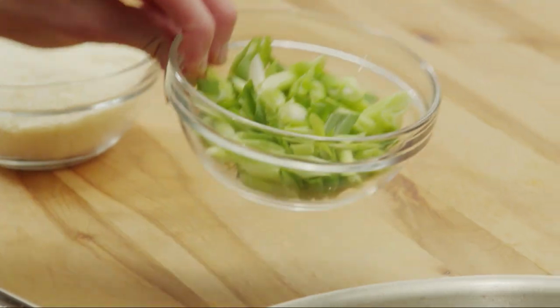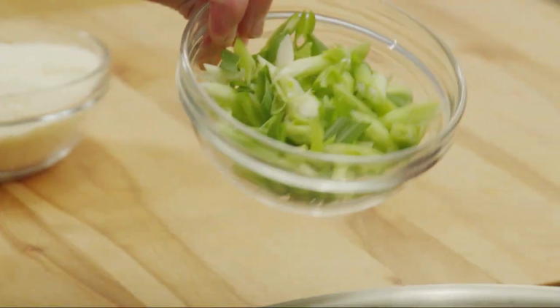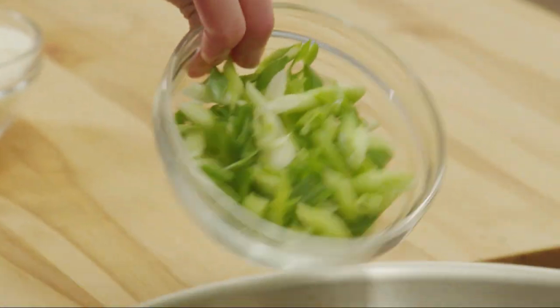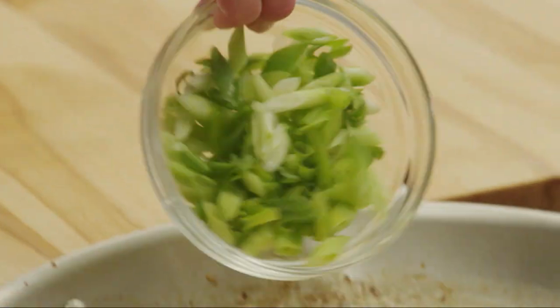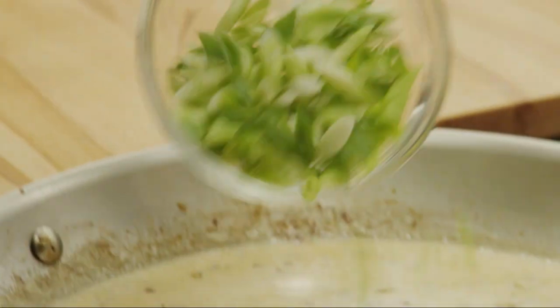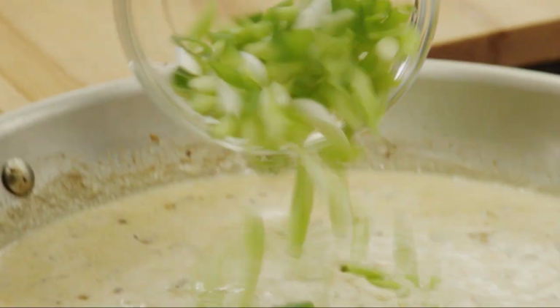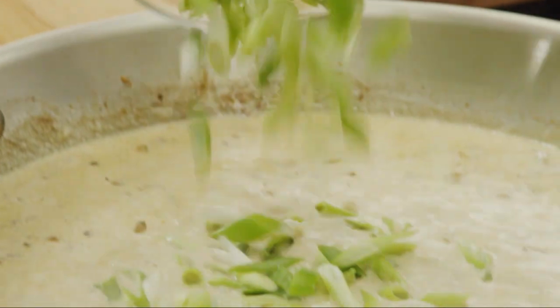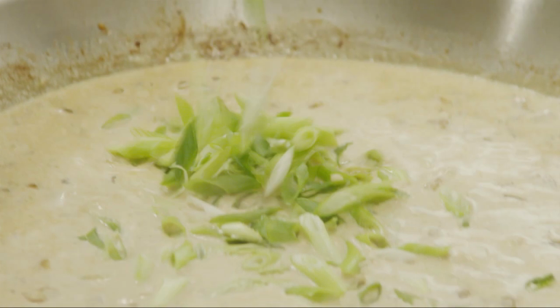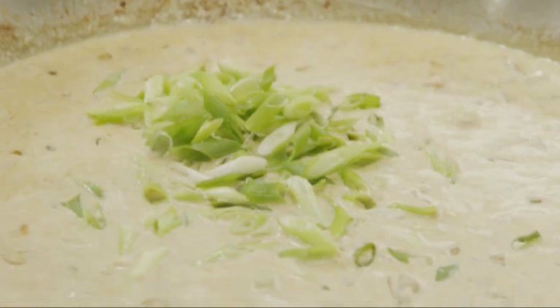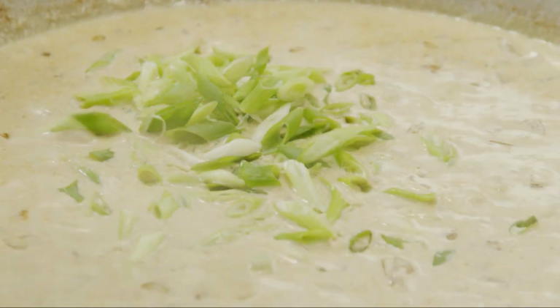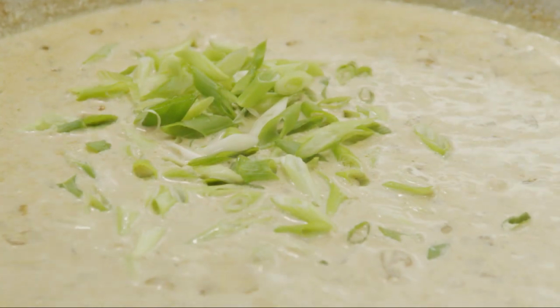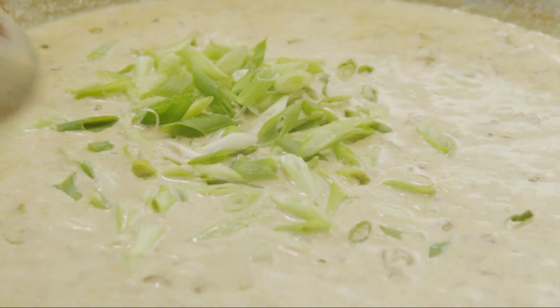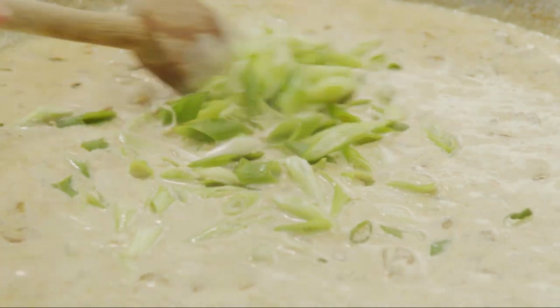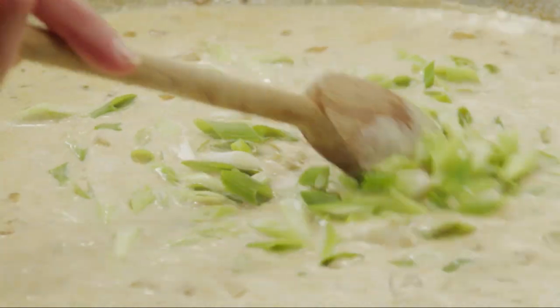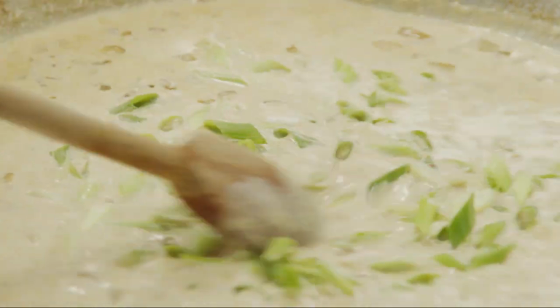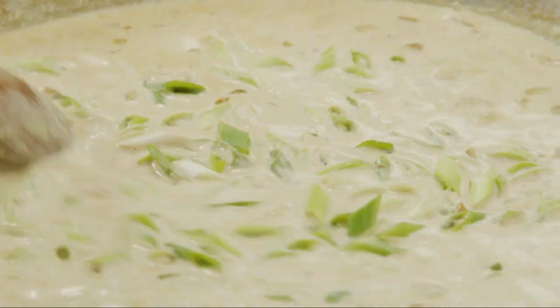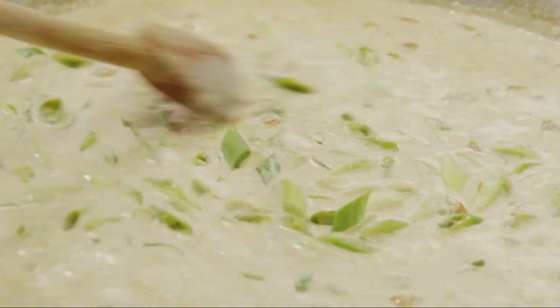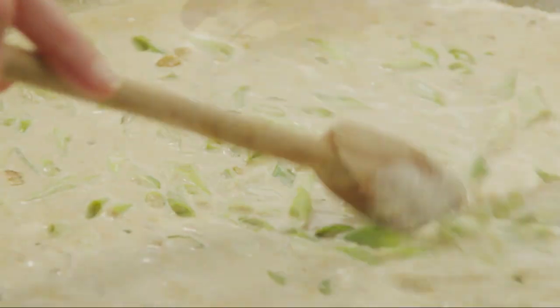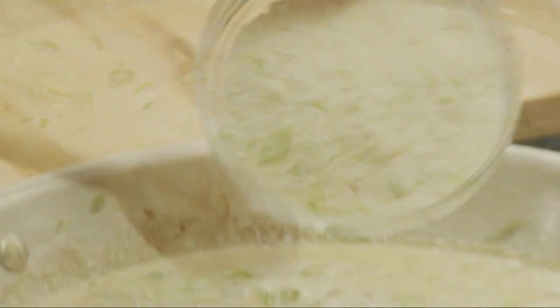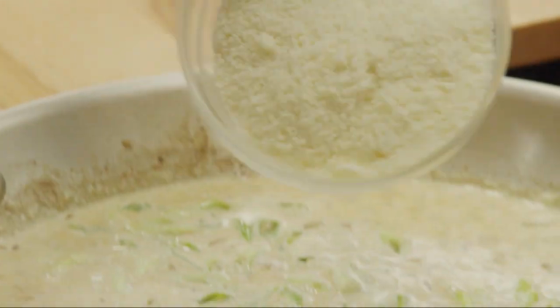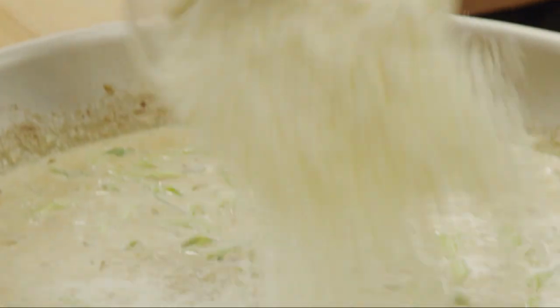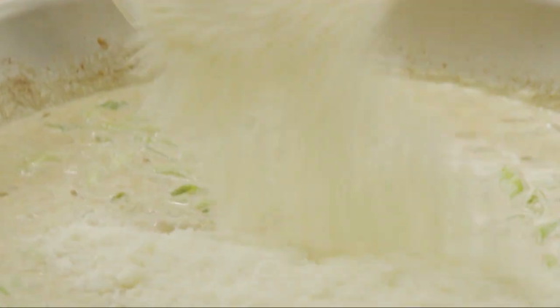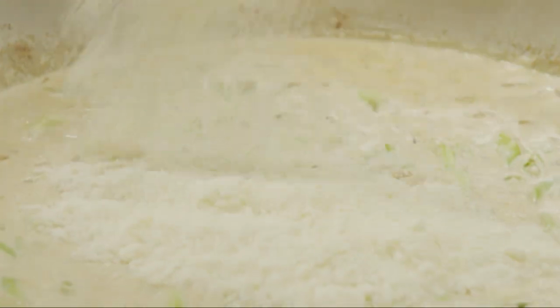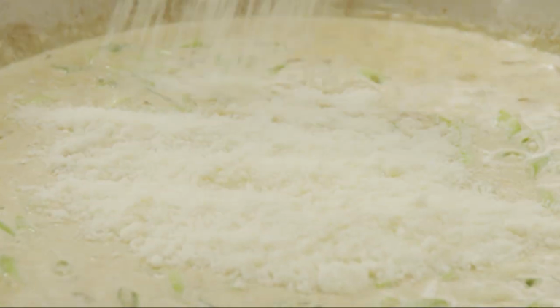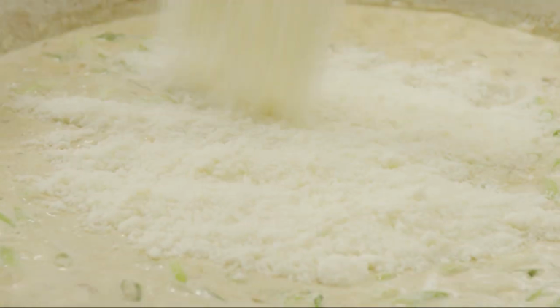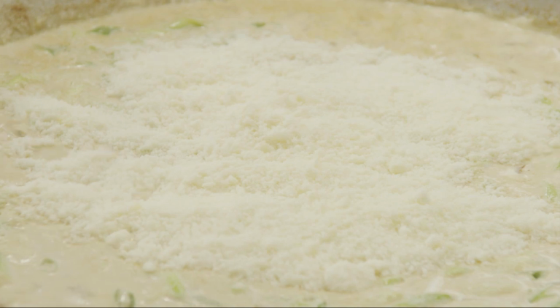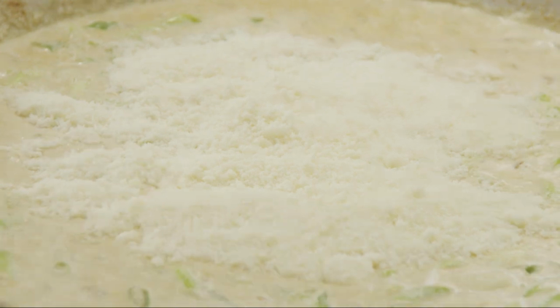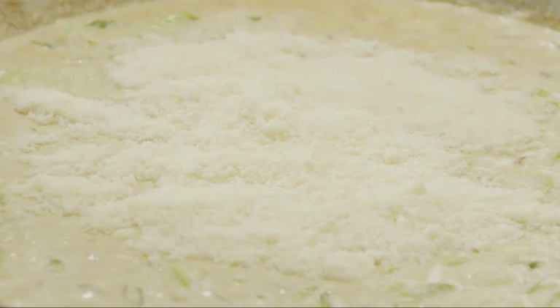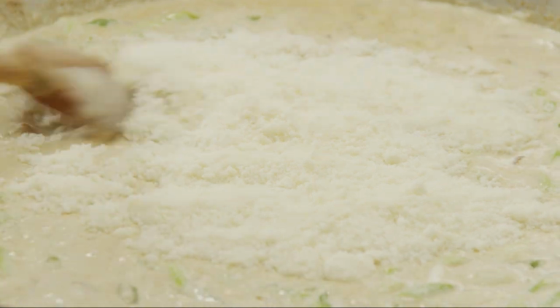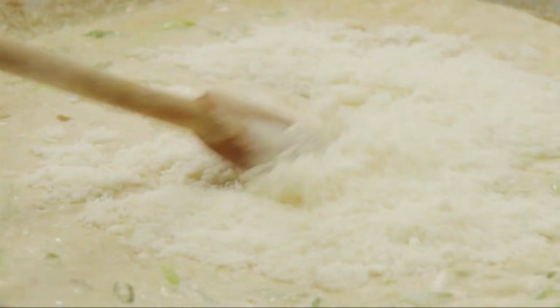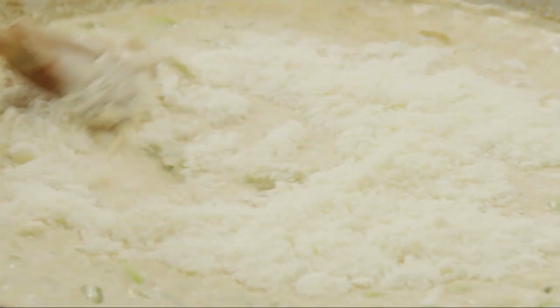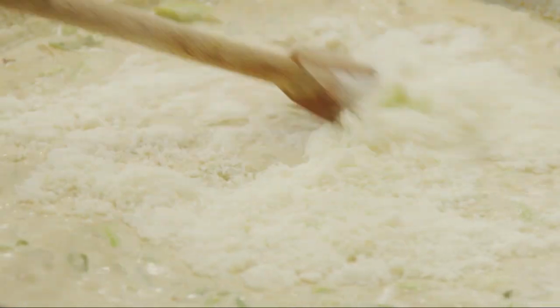Now stir in four green onions, sliced diagonally into half-inch pieces. And lastly, stir in a cup of grated Parmesan cheese.